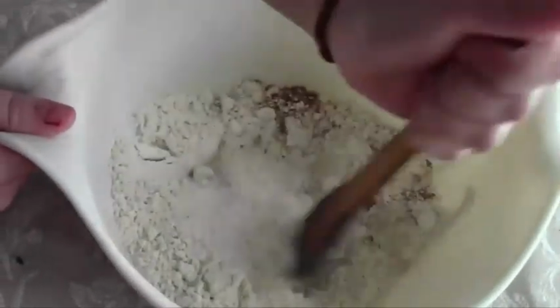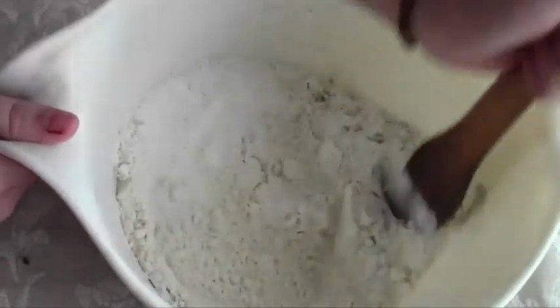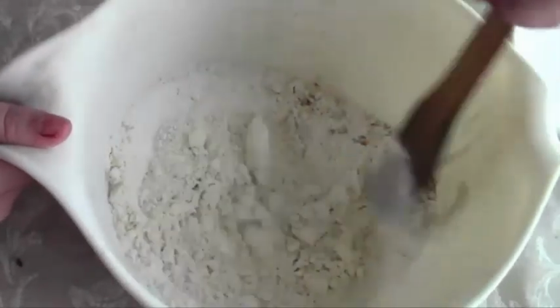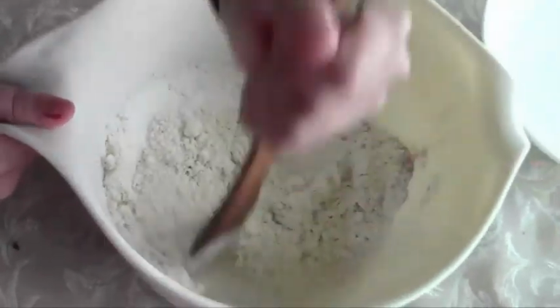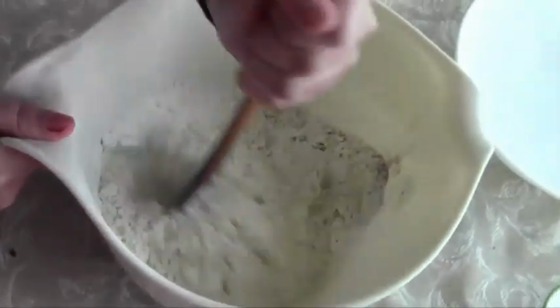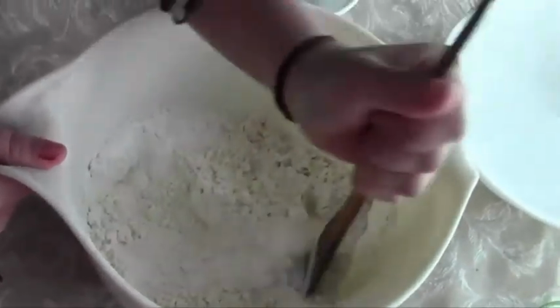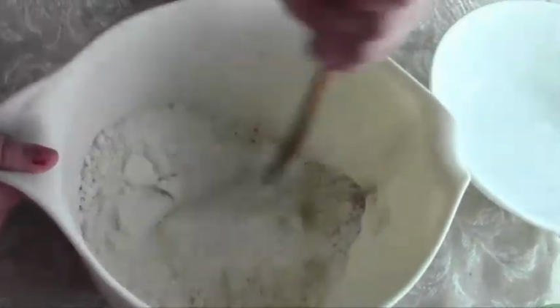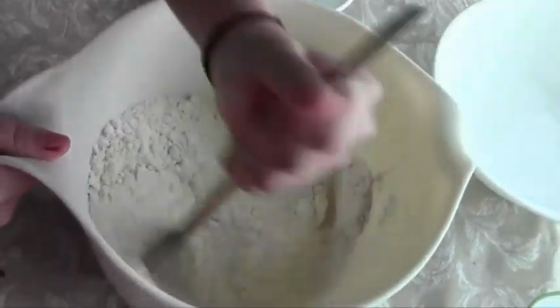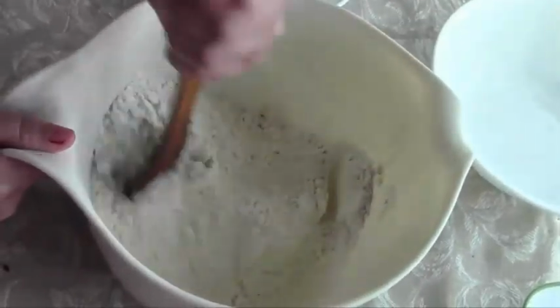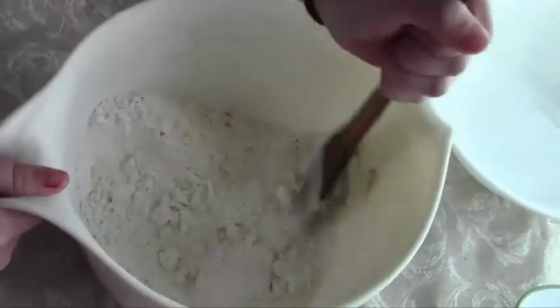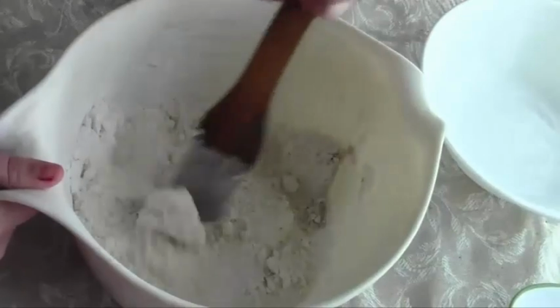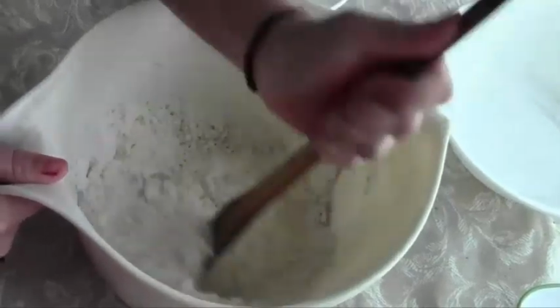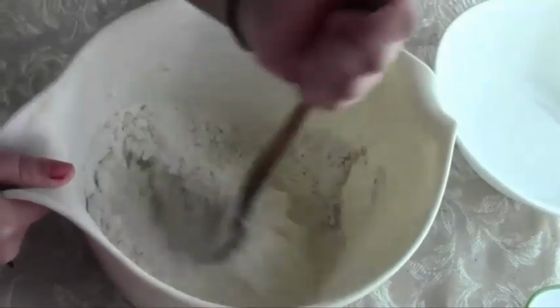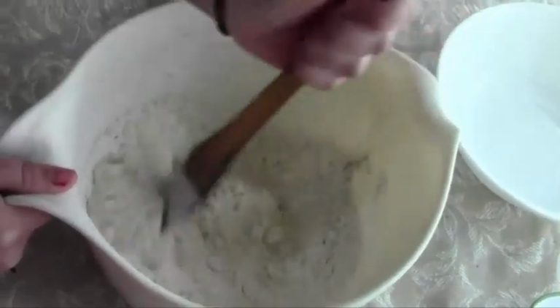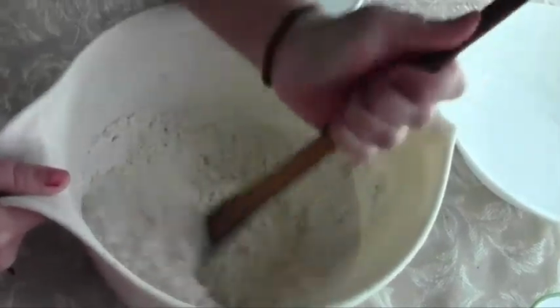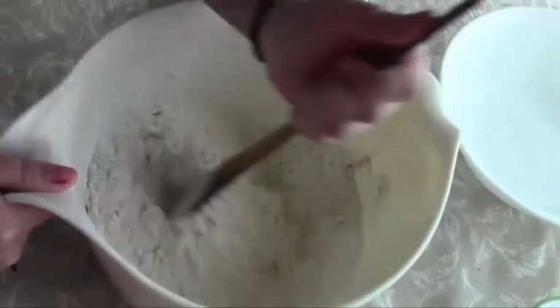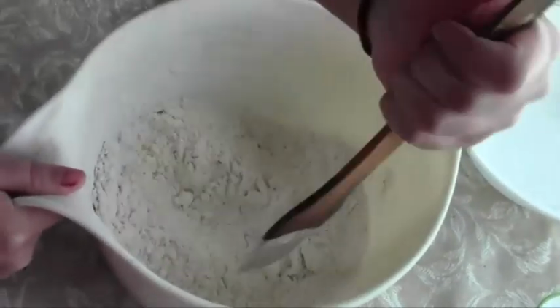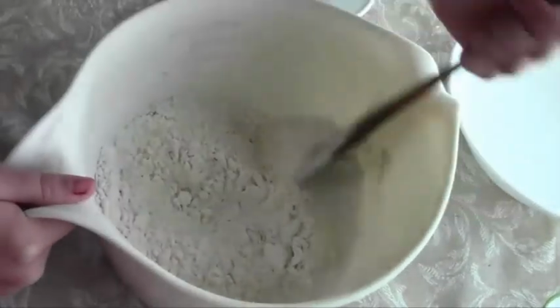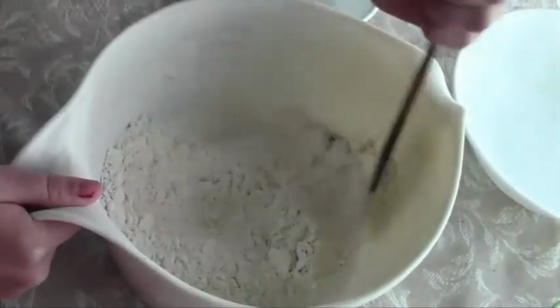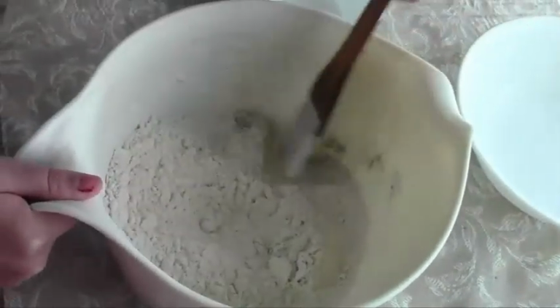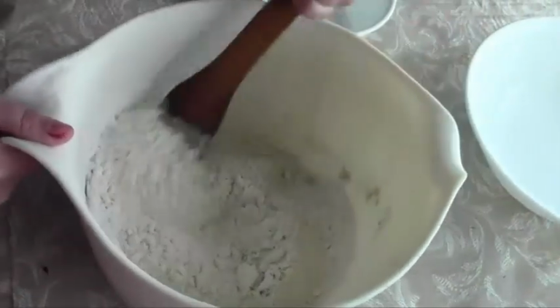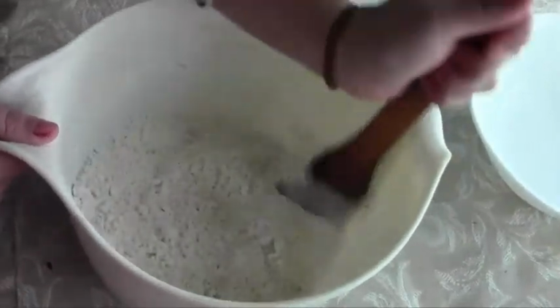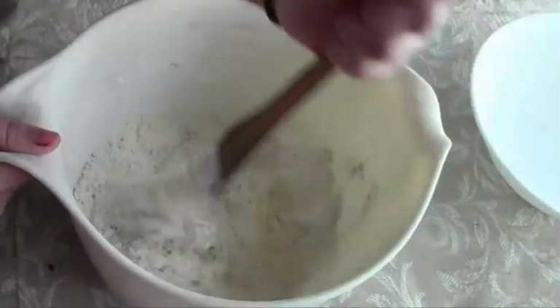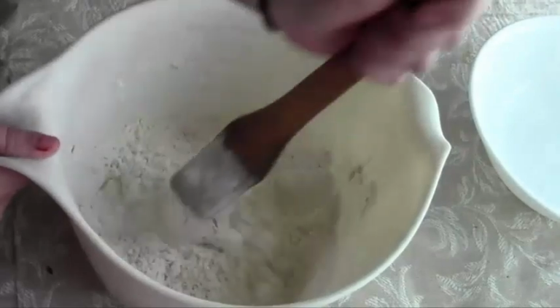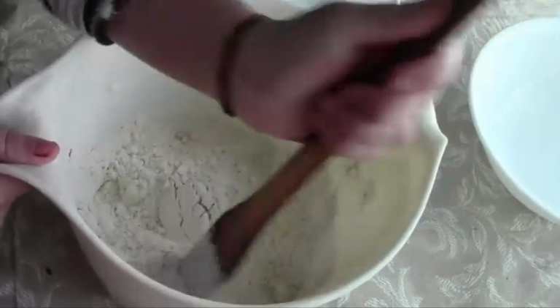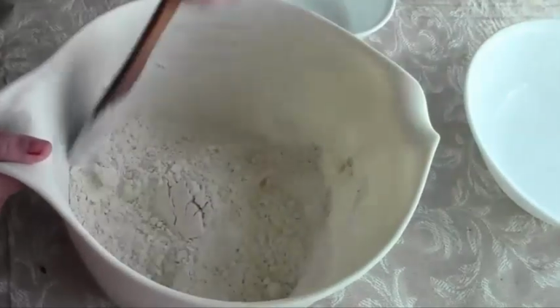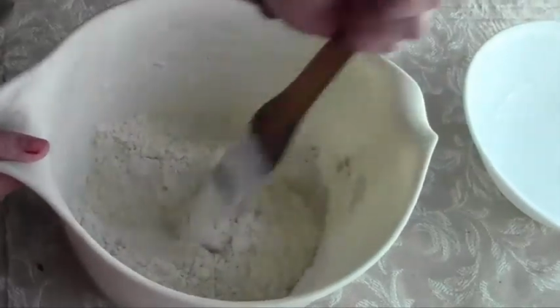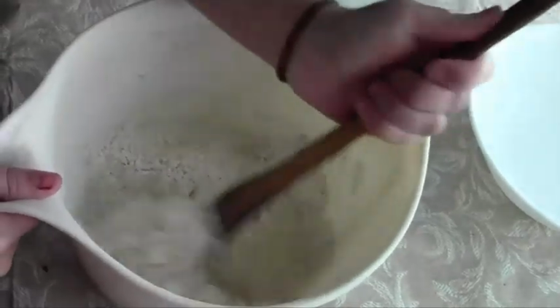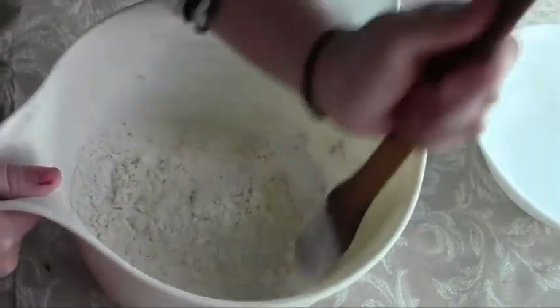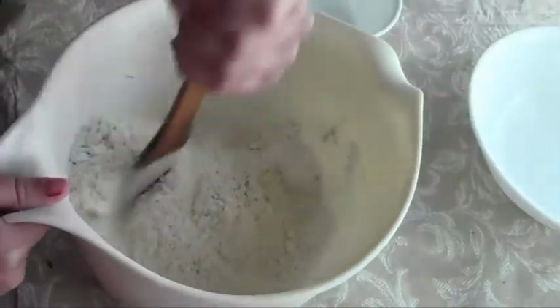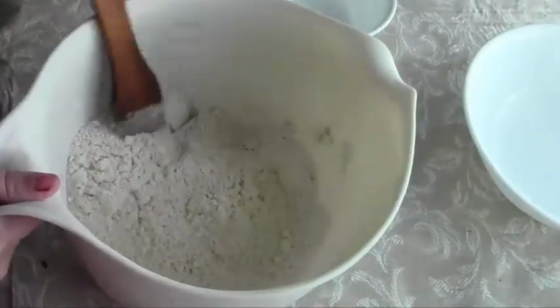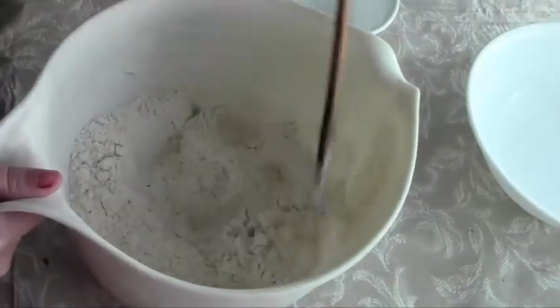If you want a less clumpy mixture, you can sift the ingredients. But since I'm making this for my family and they want to eat, I'm going to try to make this as quickly as possible.